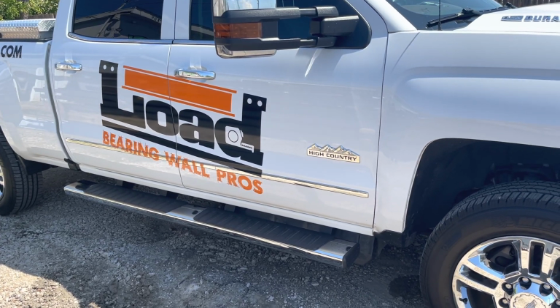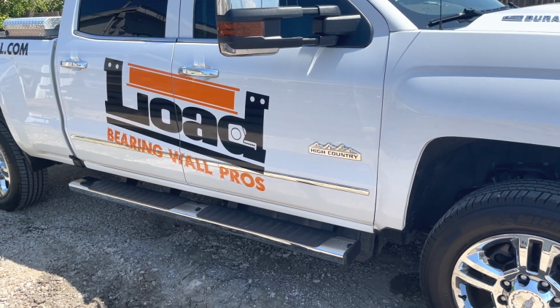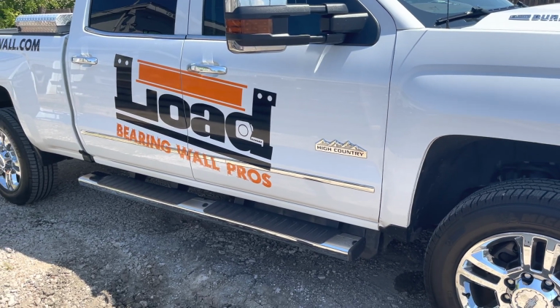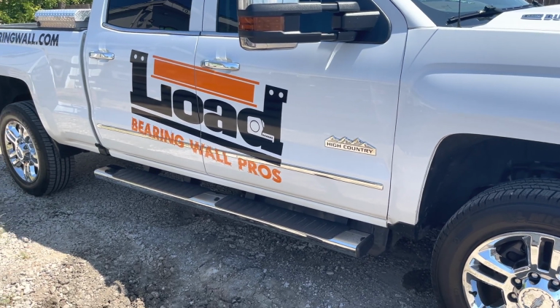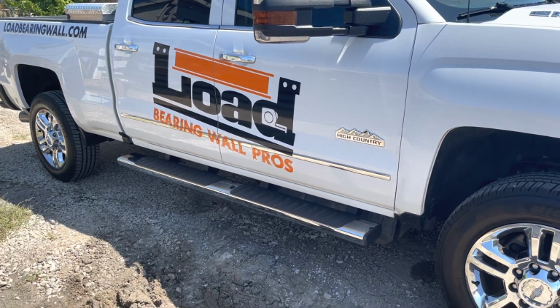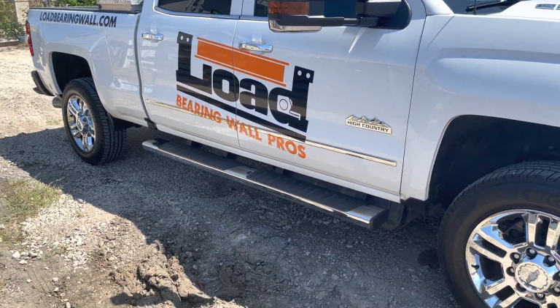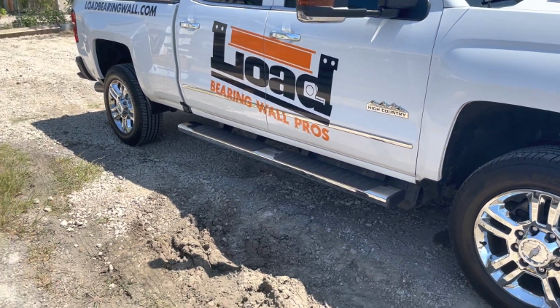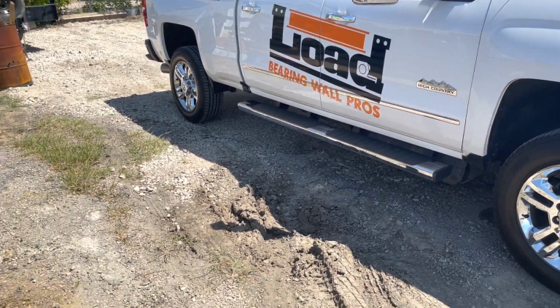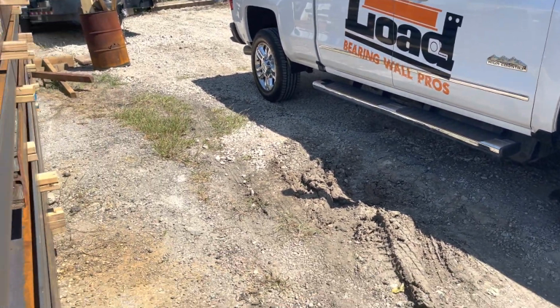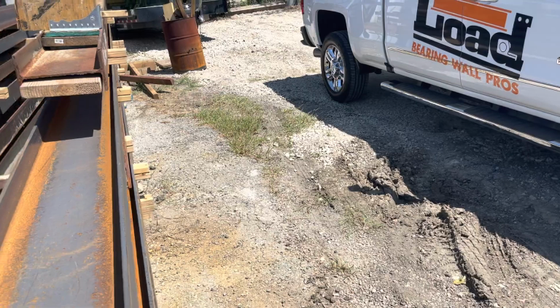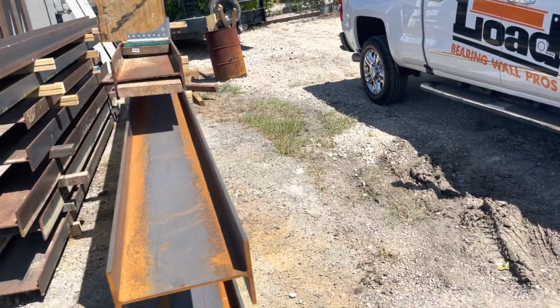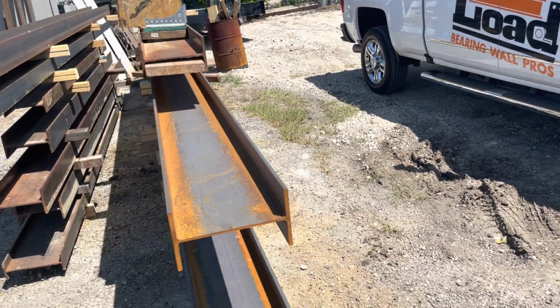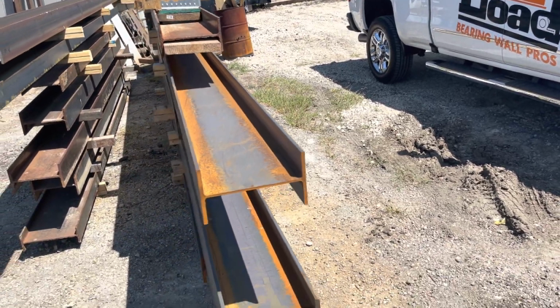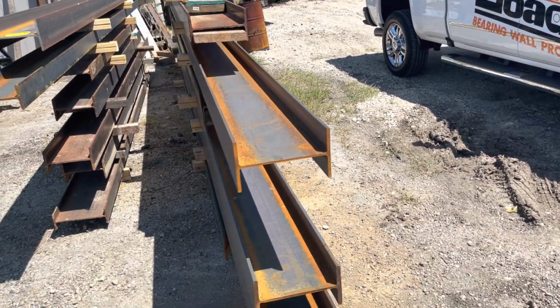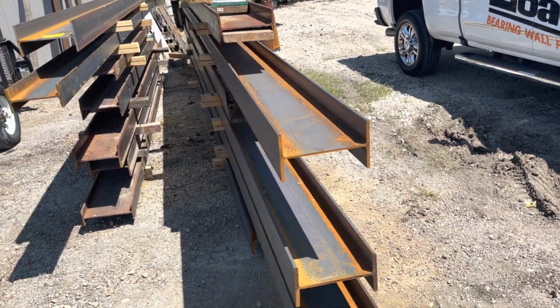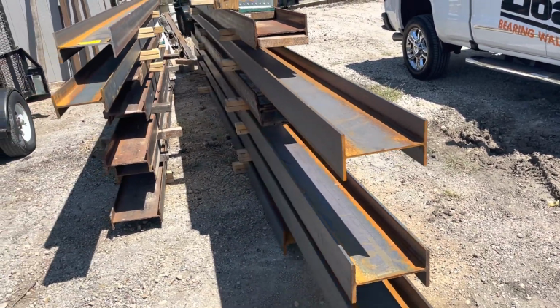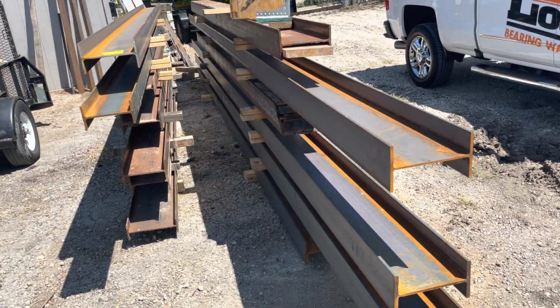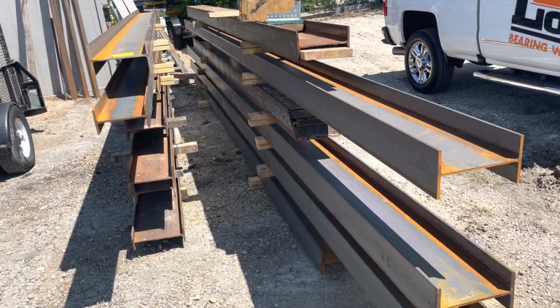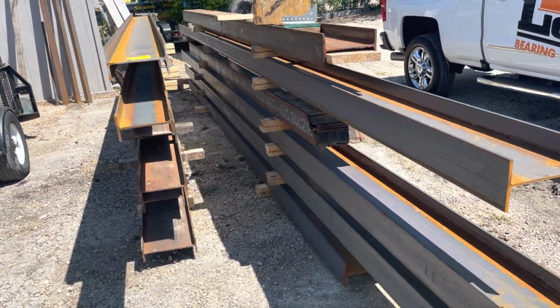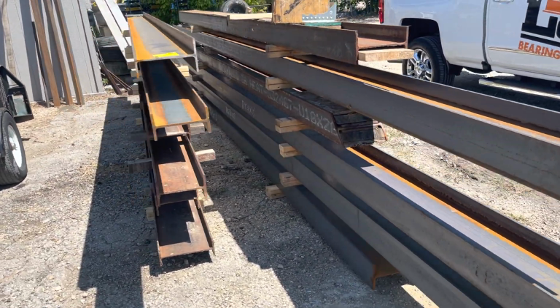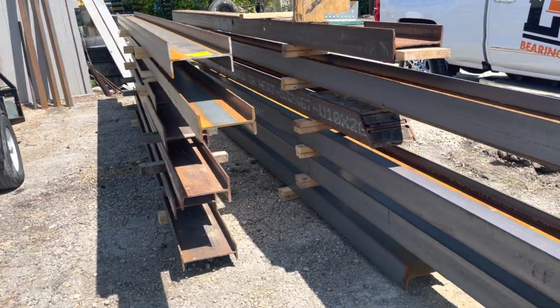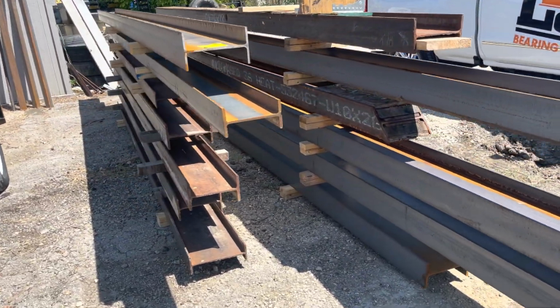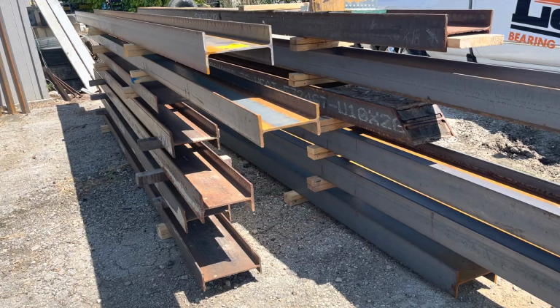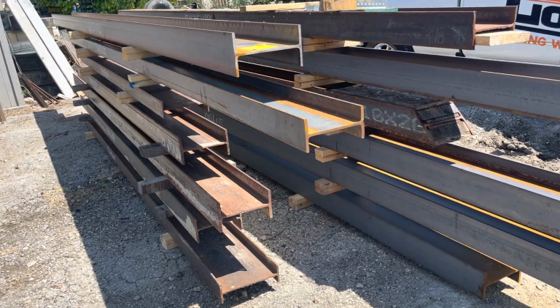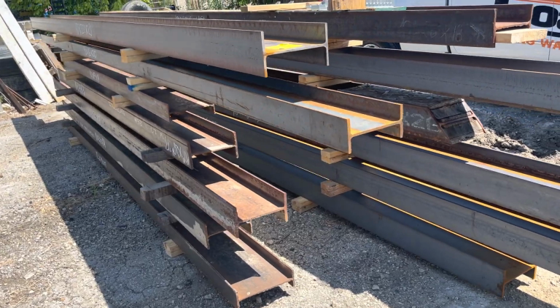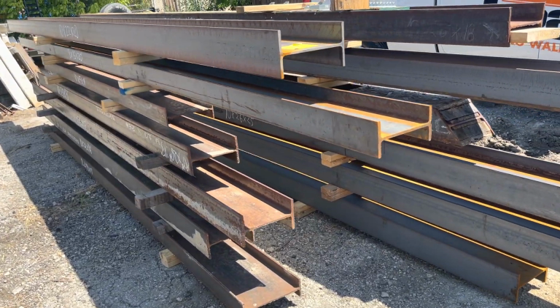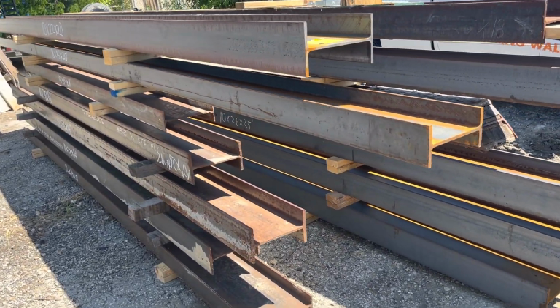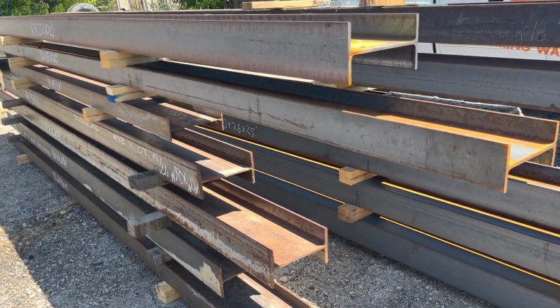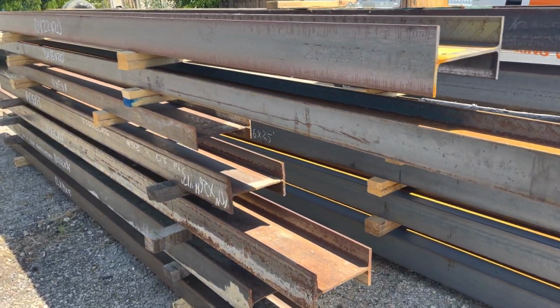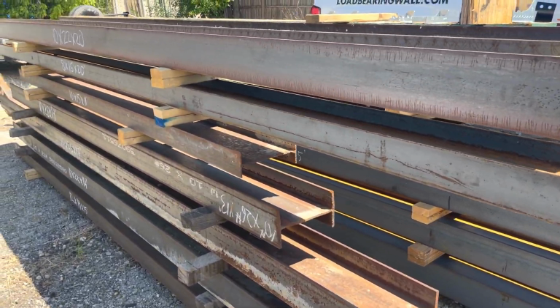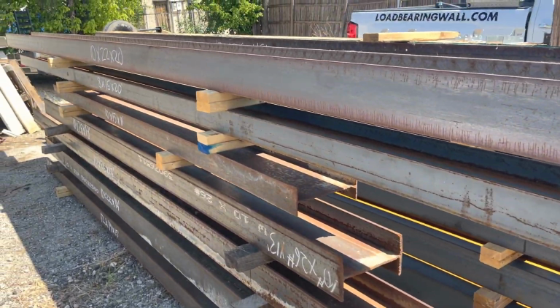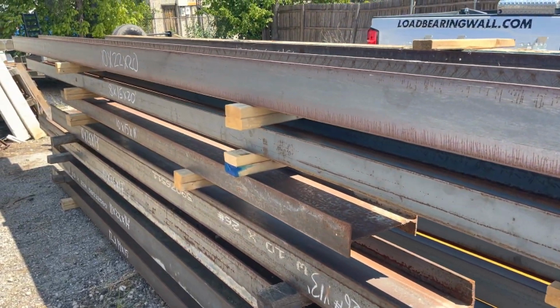Hi, Jason here with Load Bearing Wall Pros. We get asked a lot of questions about steel beams, and there seems to be some mystery to them, so I just wanted to kind of clear some stuff up for you.